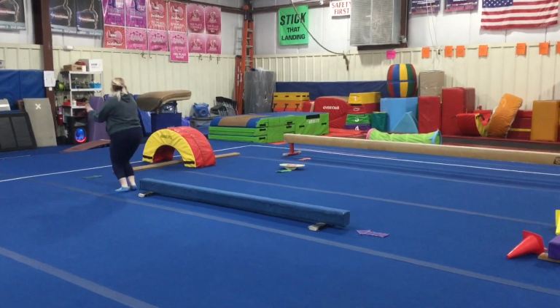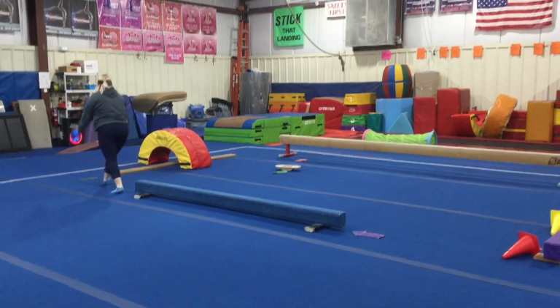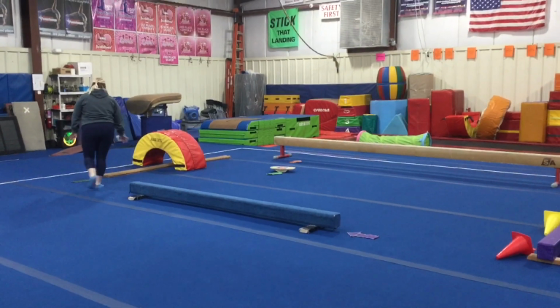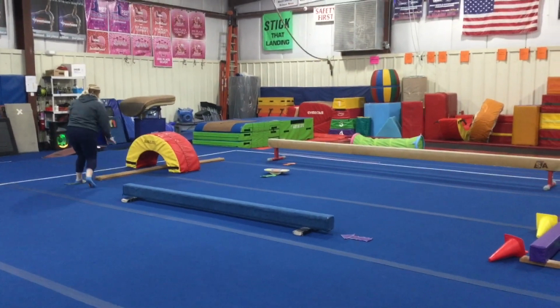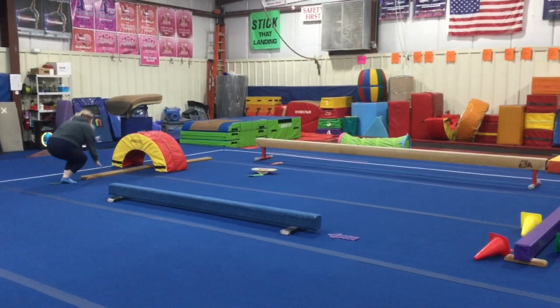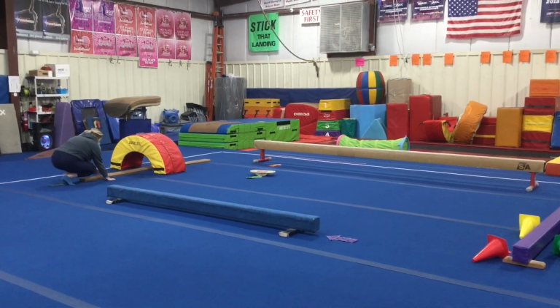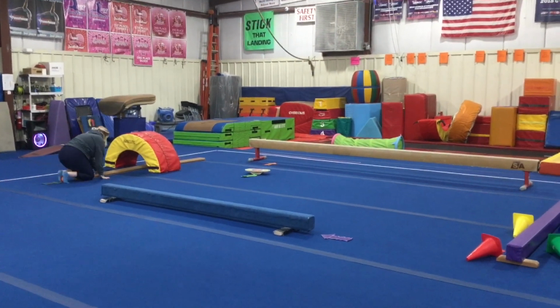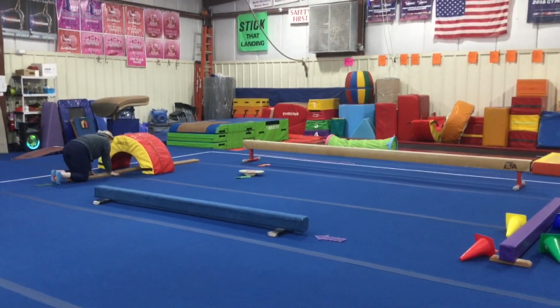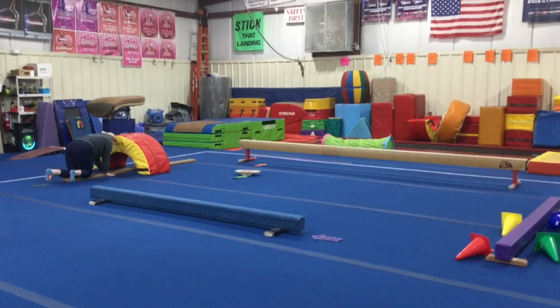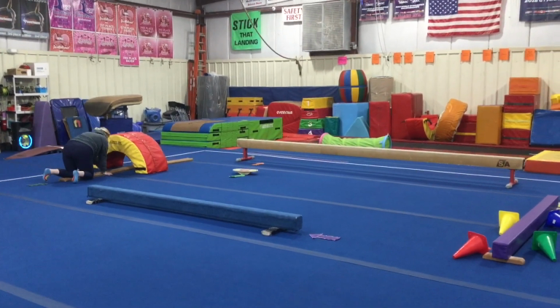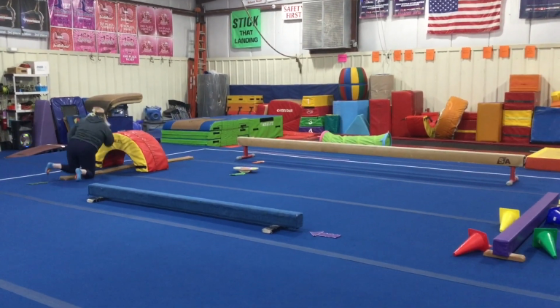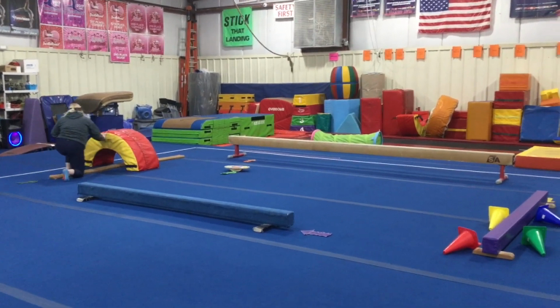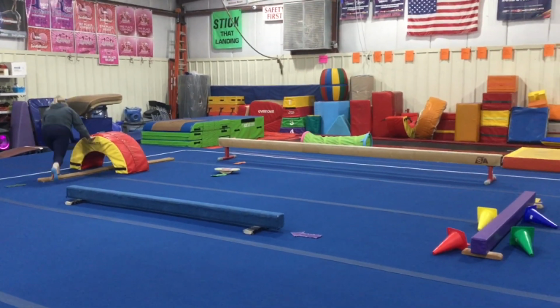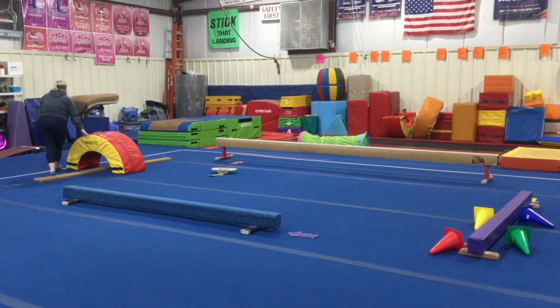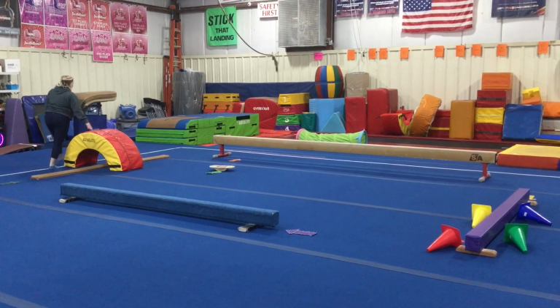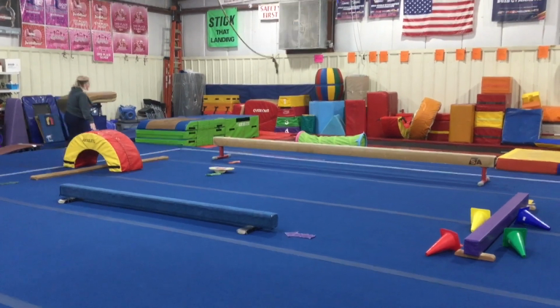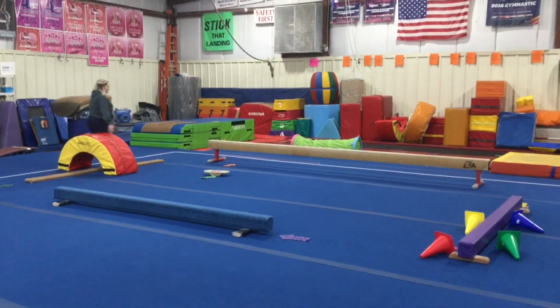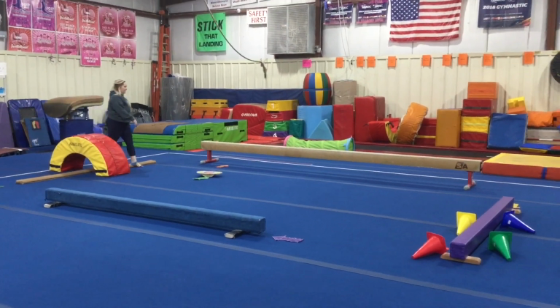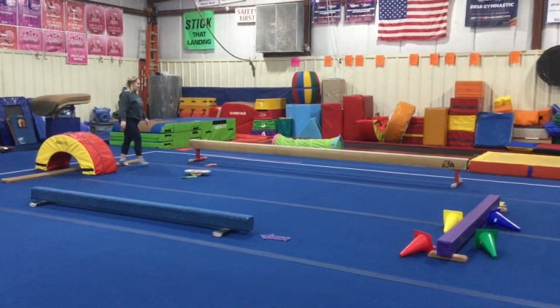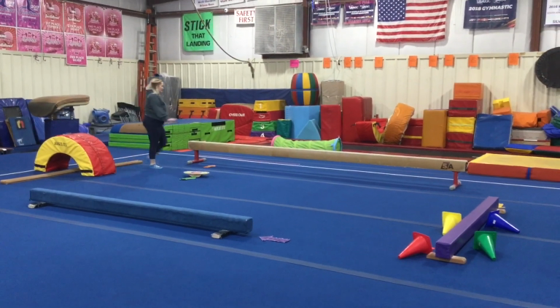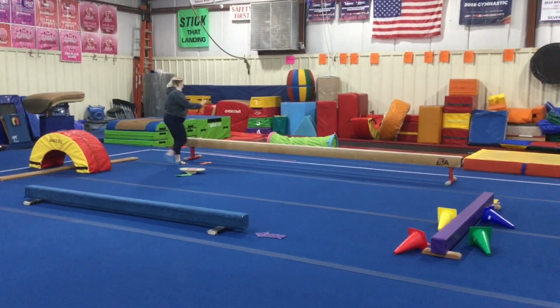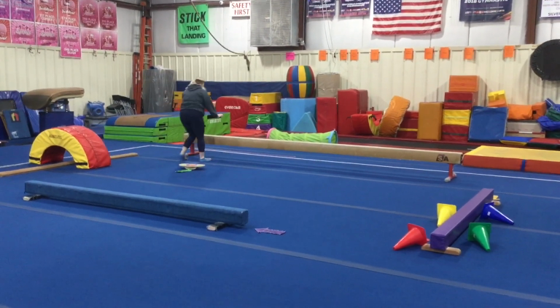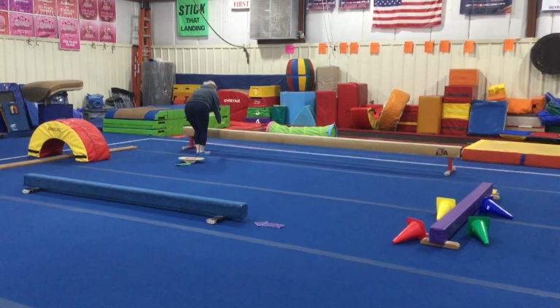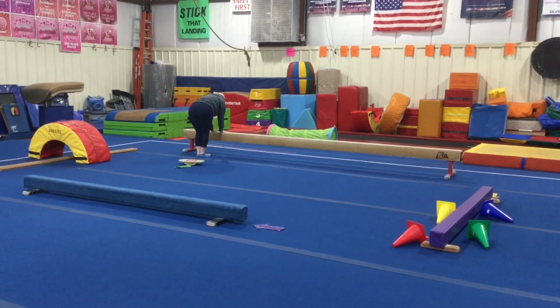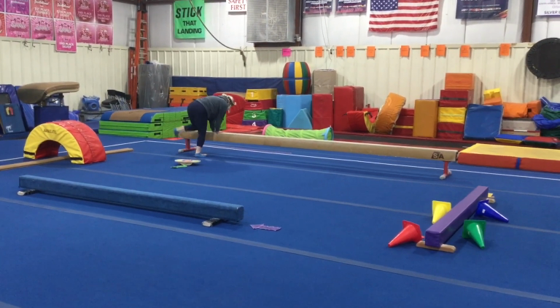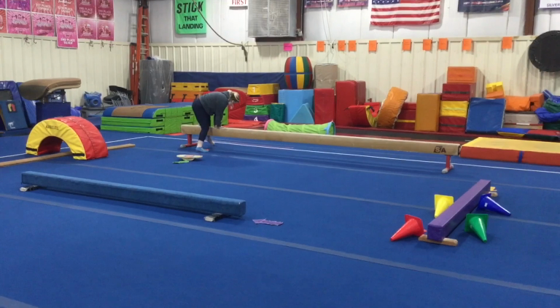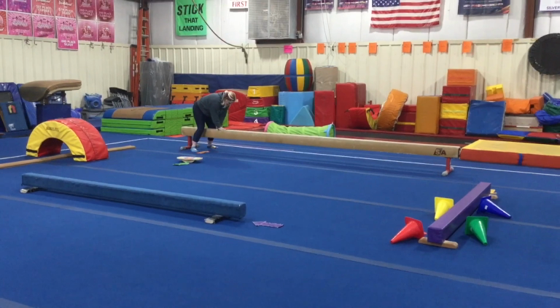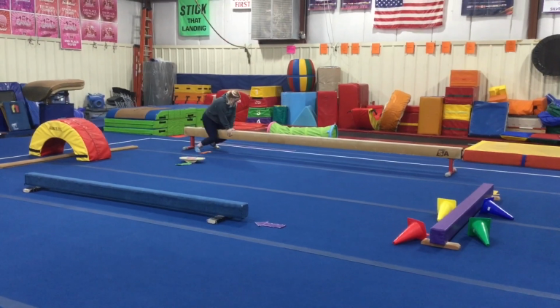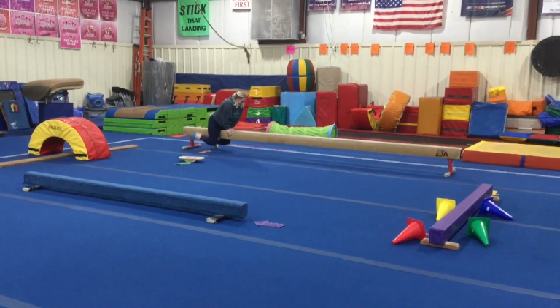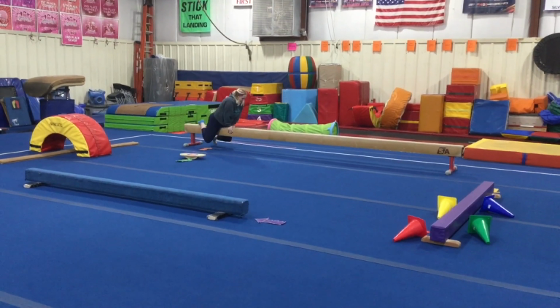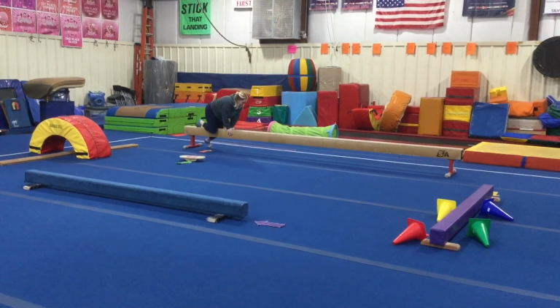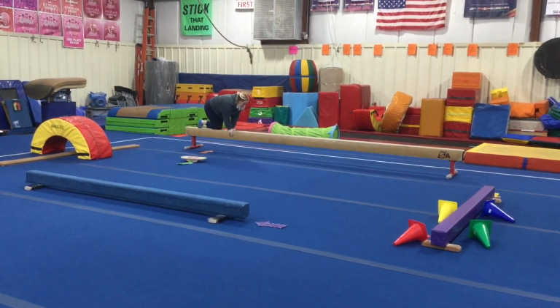Station three they're gonna get low, crawl on the tan beam all the way under the rainbow and out. The last station they're working on their proper mount: hands on, leg over, toes, knees to stand.